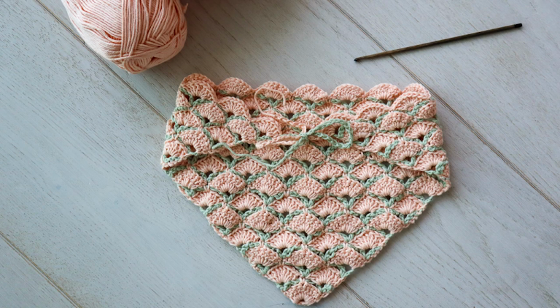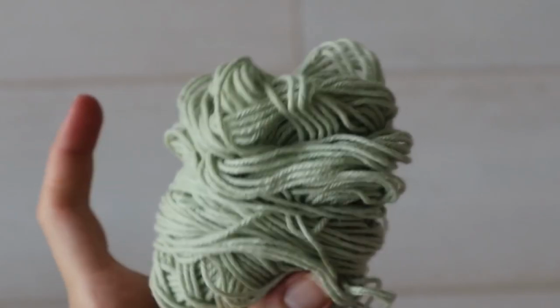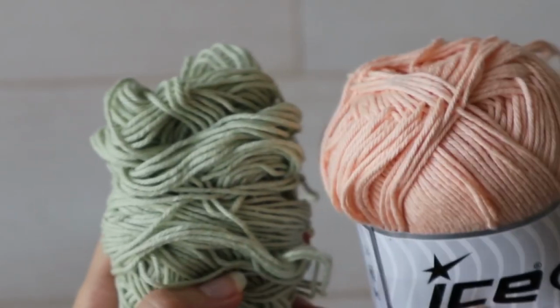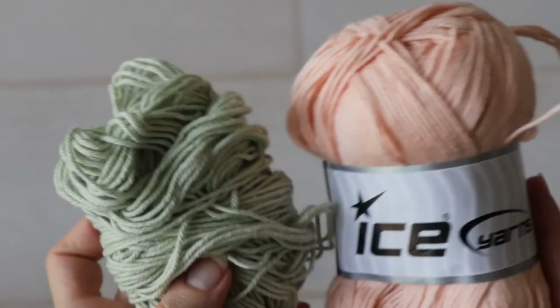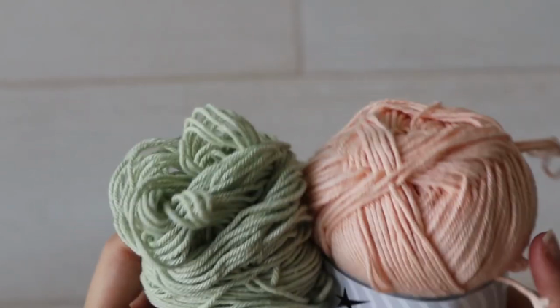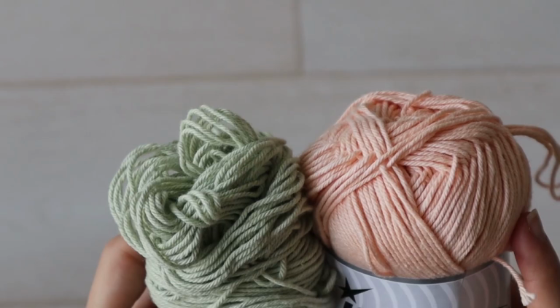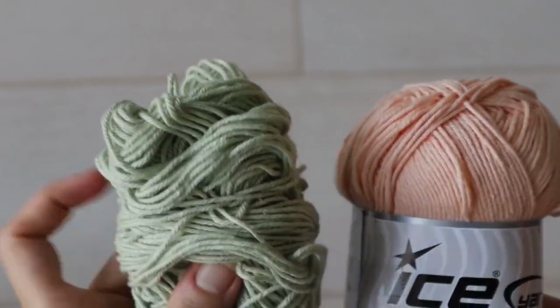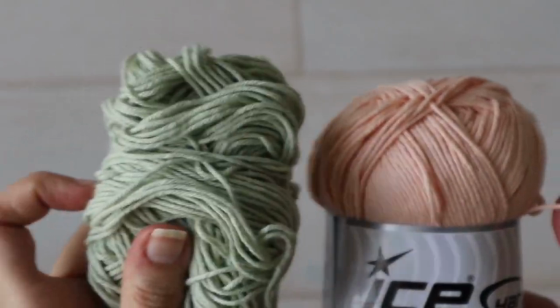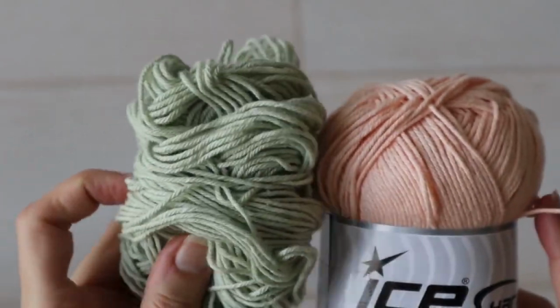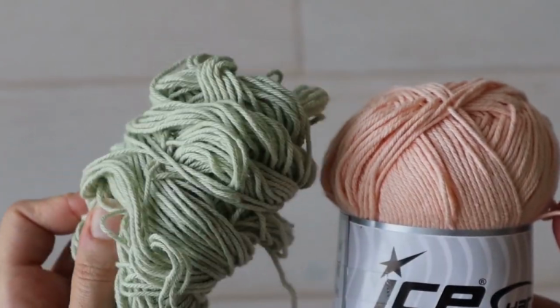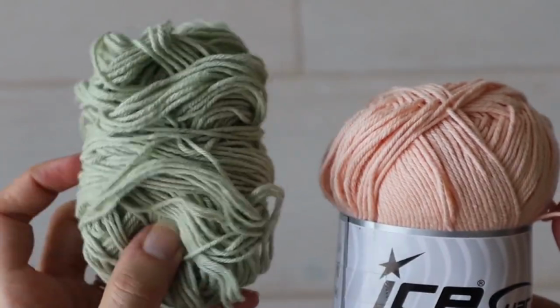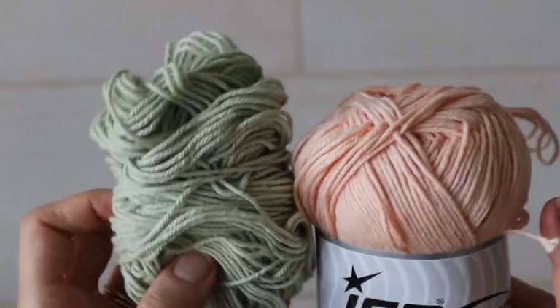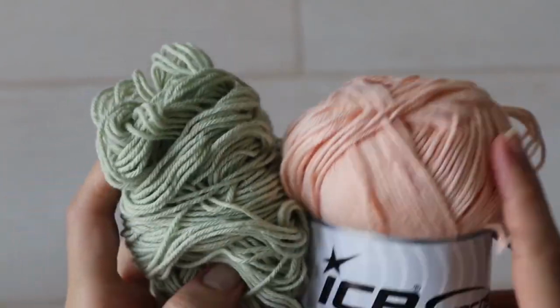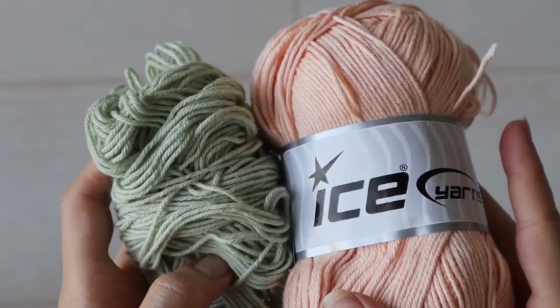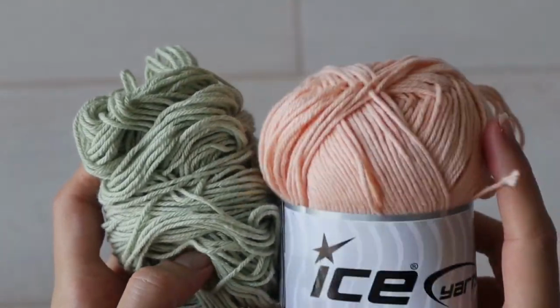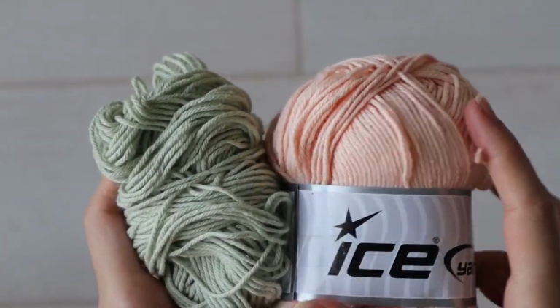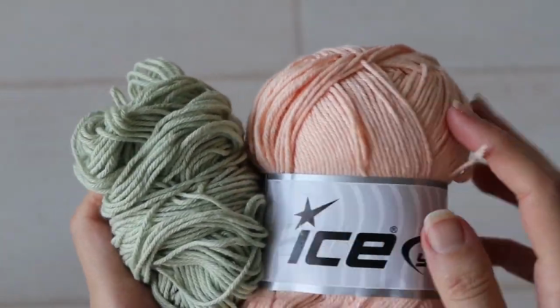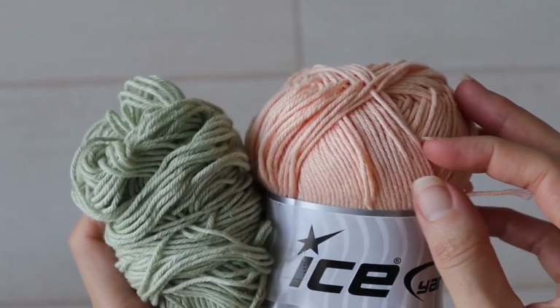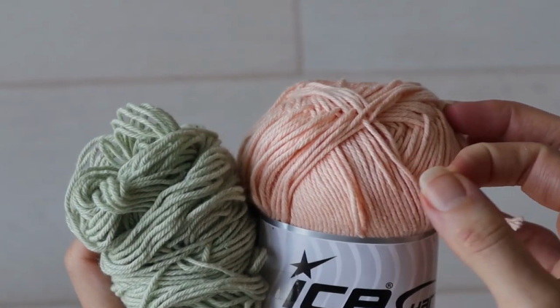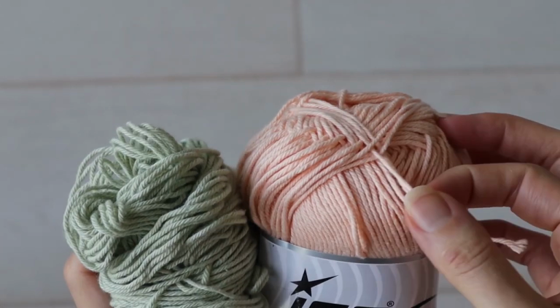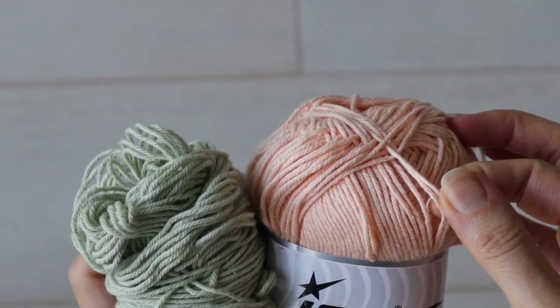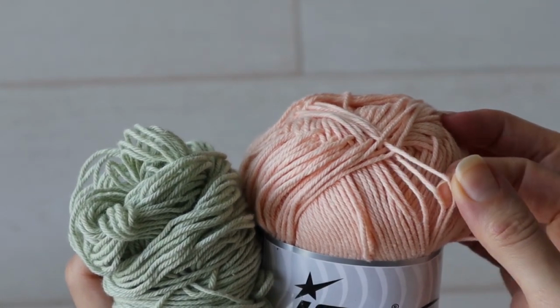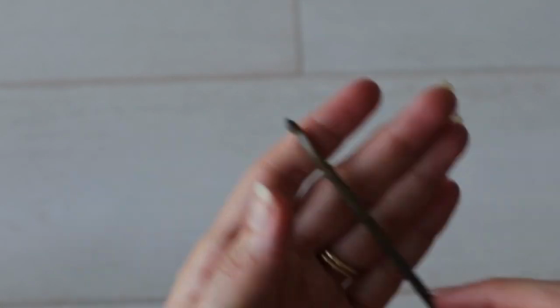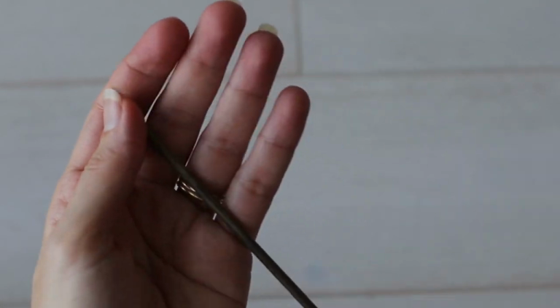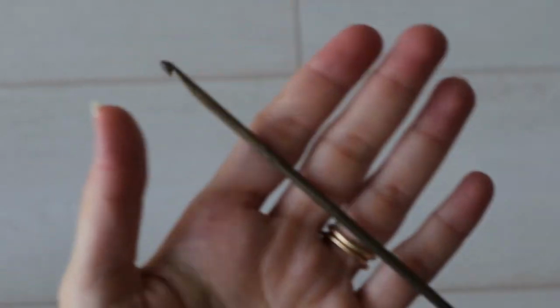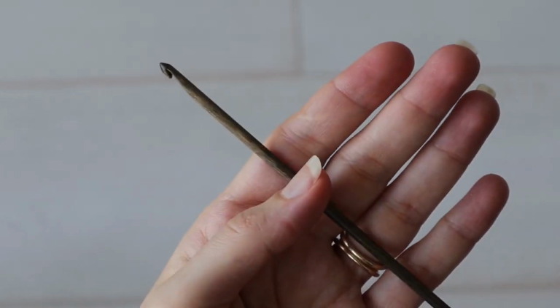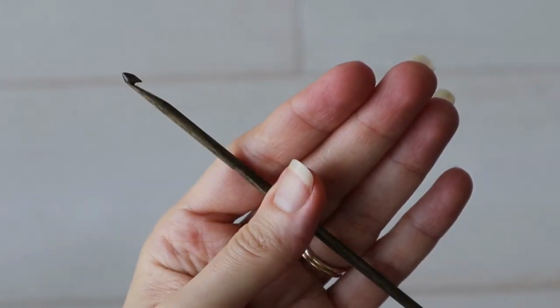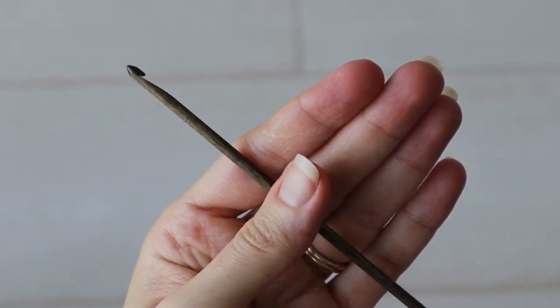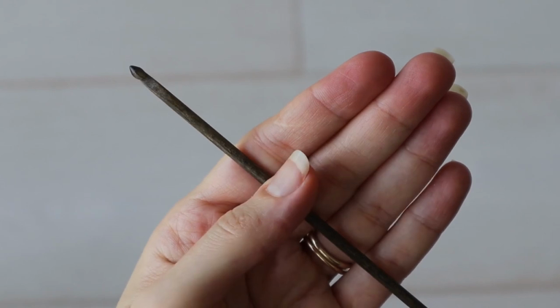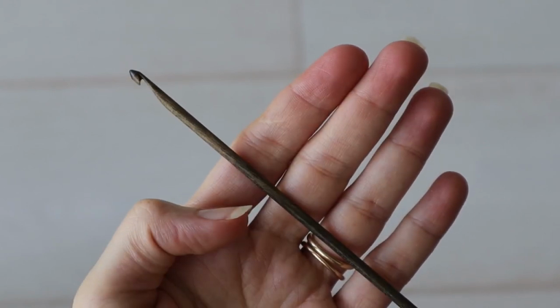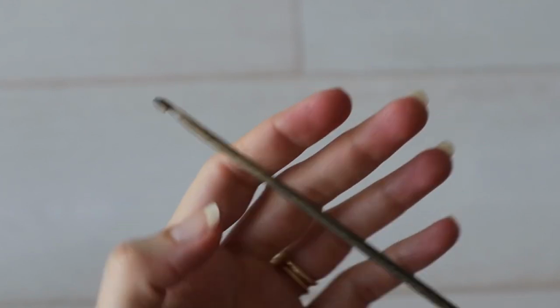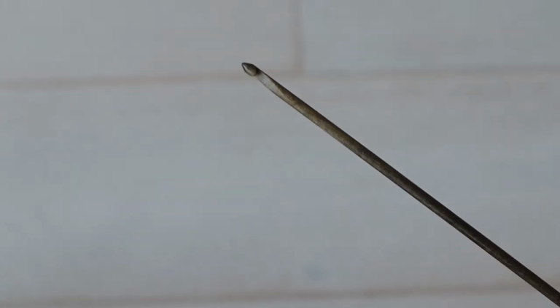For this pattern I used two colors of DK weight cotton yarn. The green is Paintbox Yarns Cotton DK and the peach is an exact dupe from Ice Yarns called Baby Cotton. I also used a 3.5 millimeter hook.